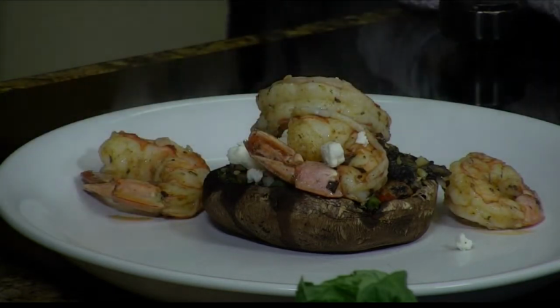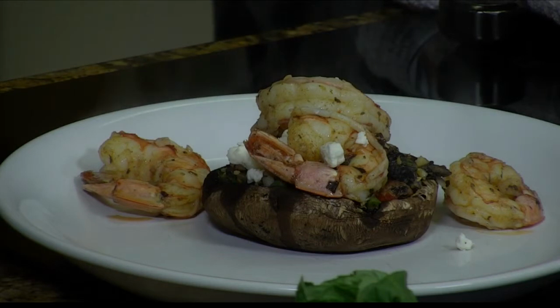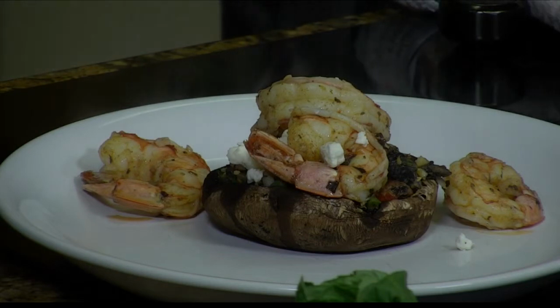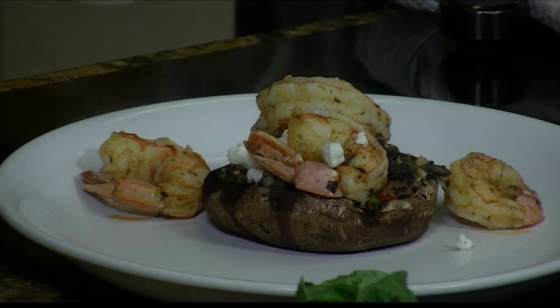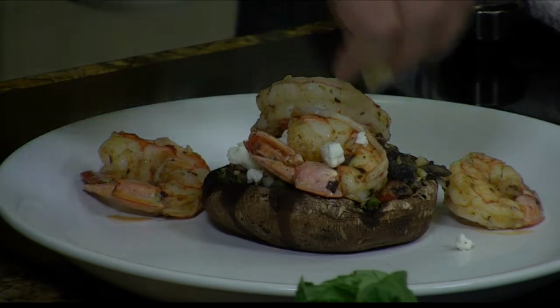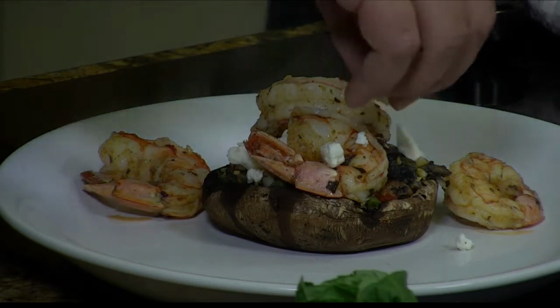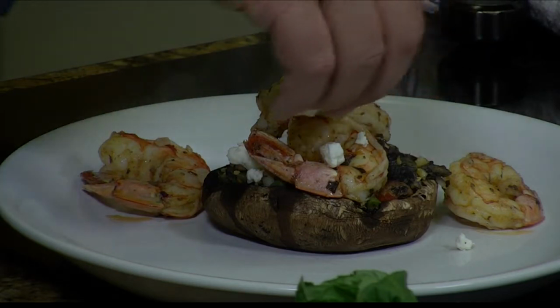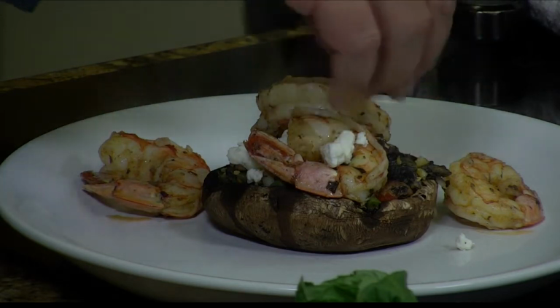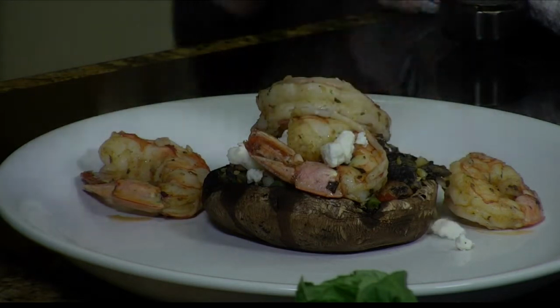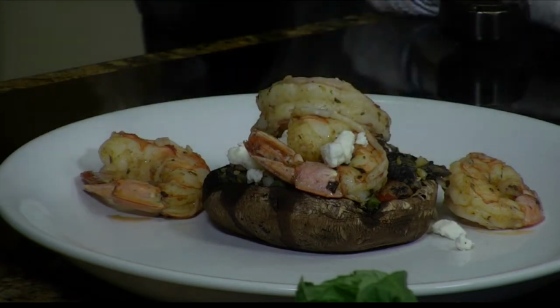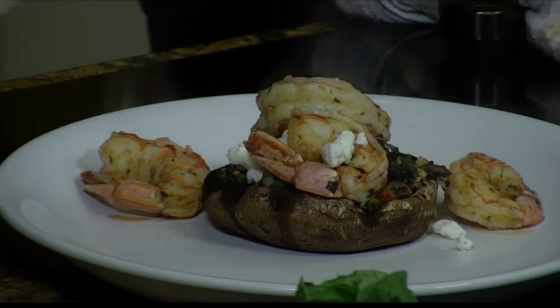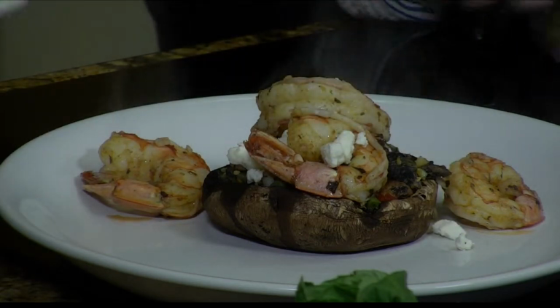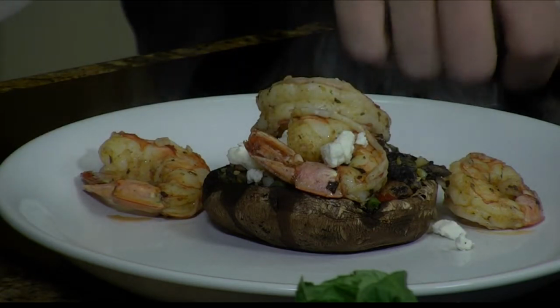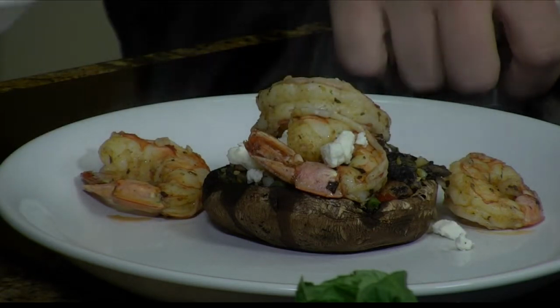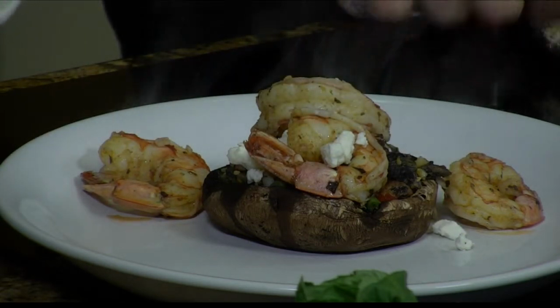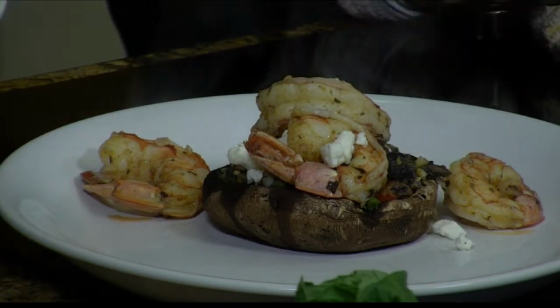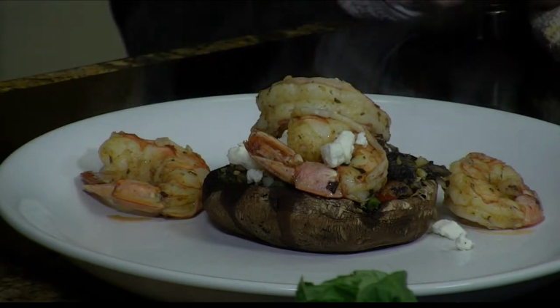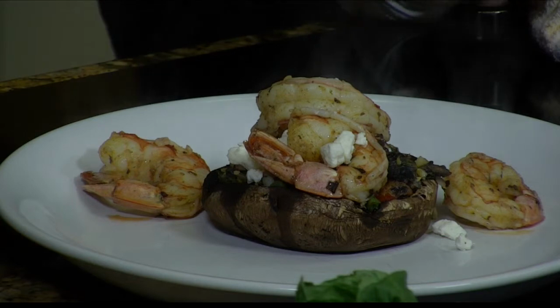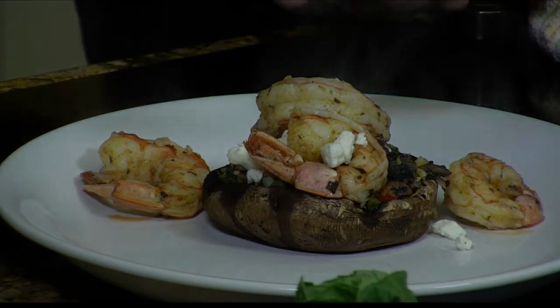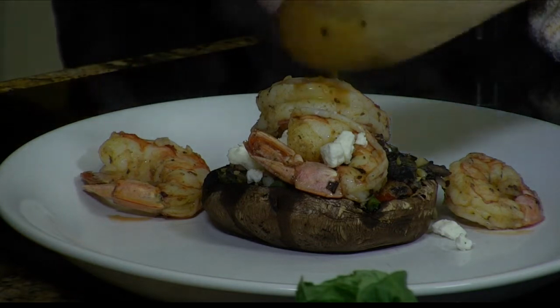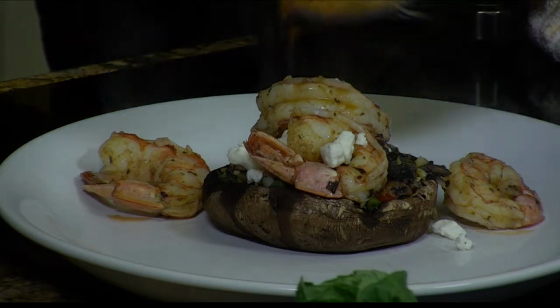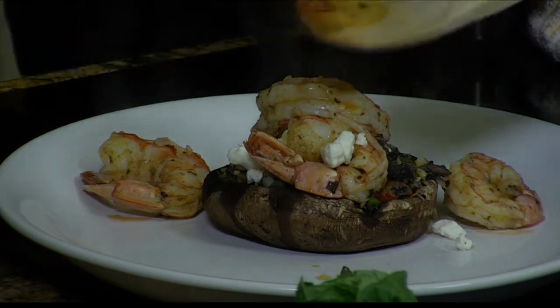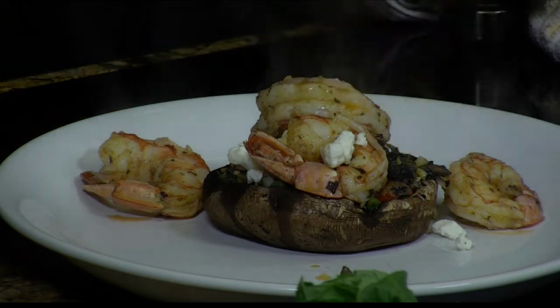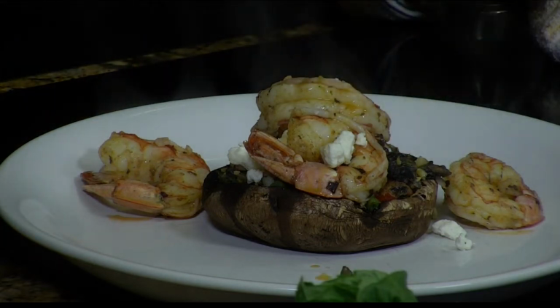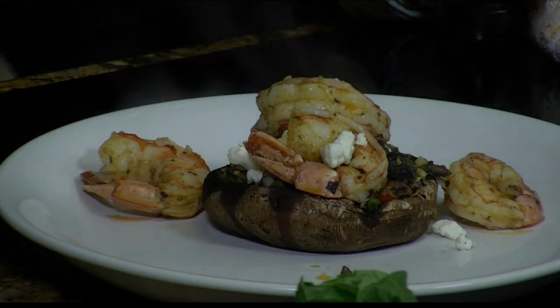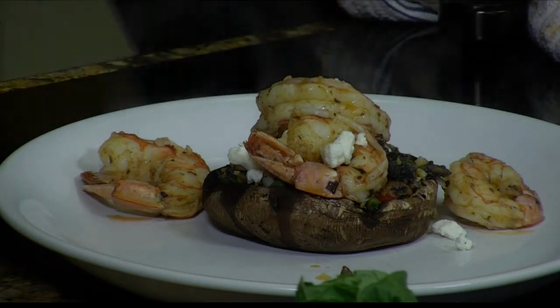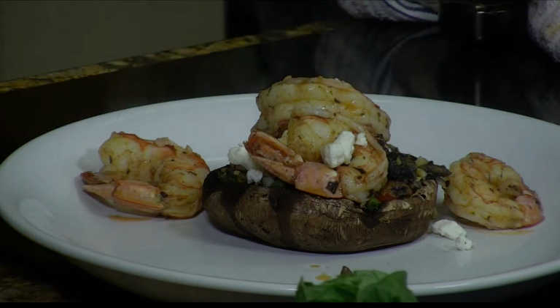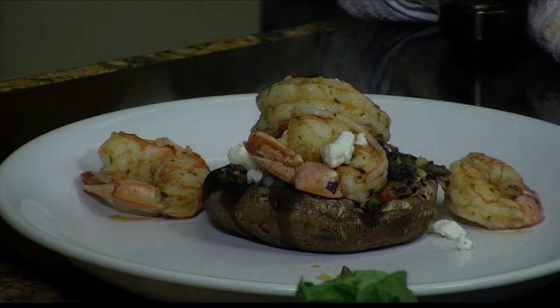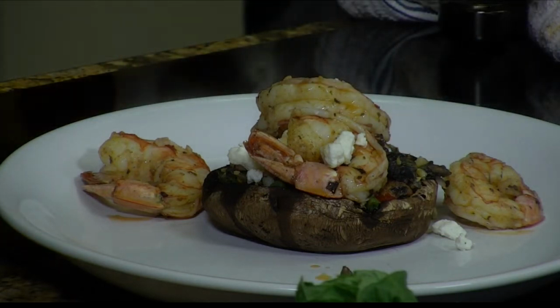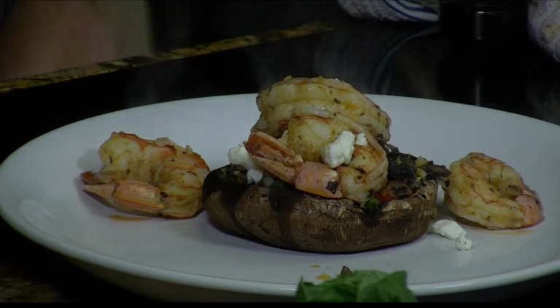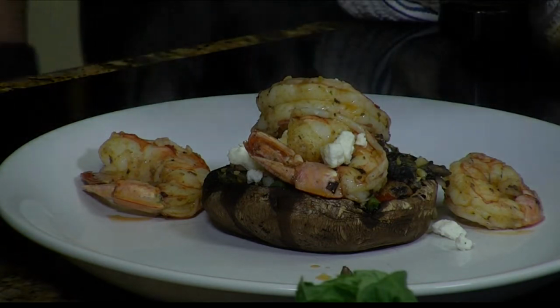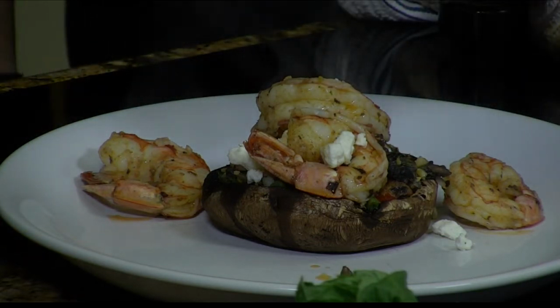Then you've got two options, Andy. You can either take some of the liquid here from our dish back on the top, or you can do what I like to do and just hit it with a little bit more olive oil.